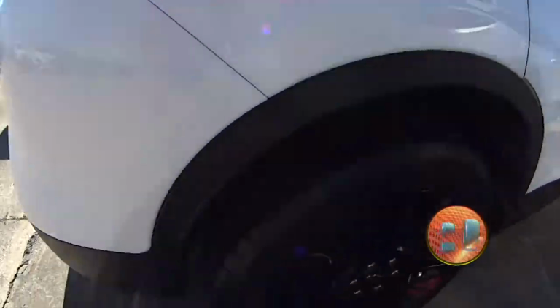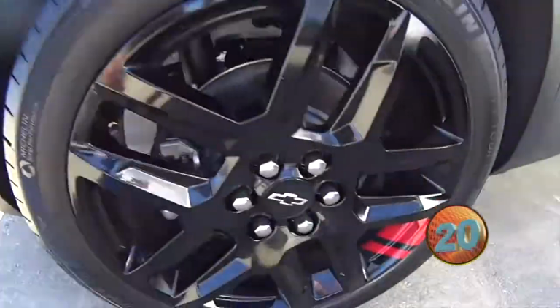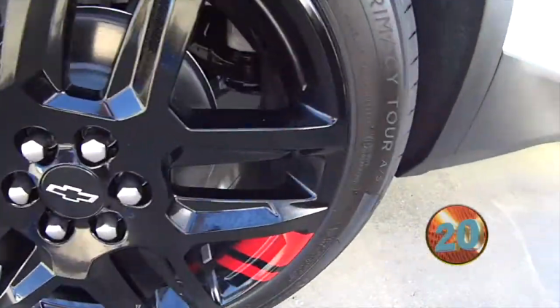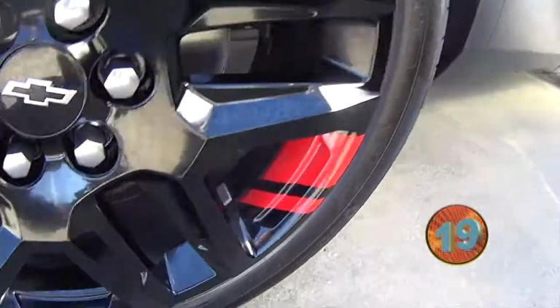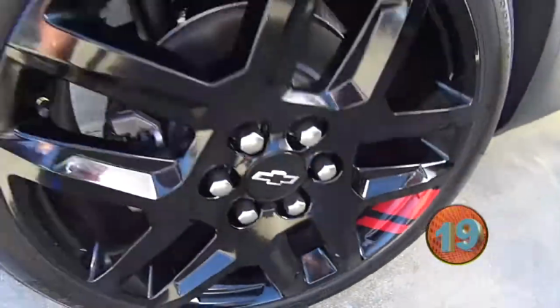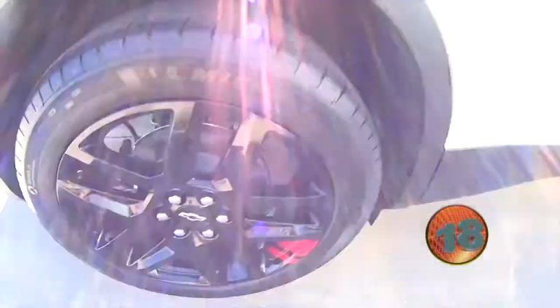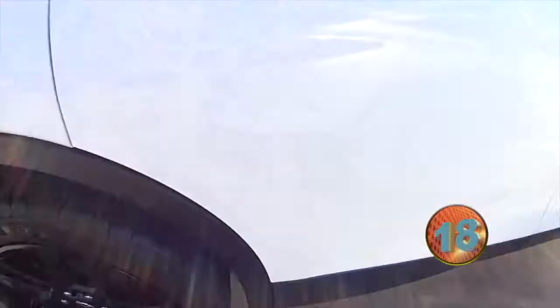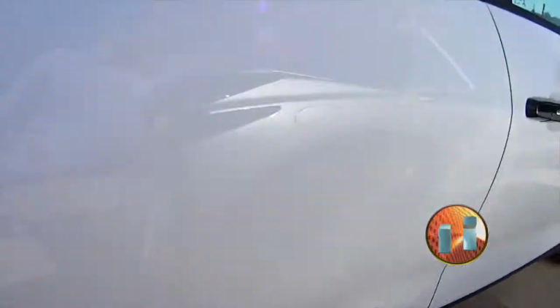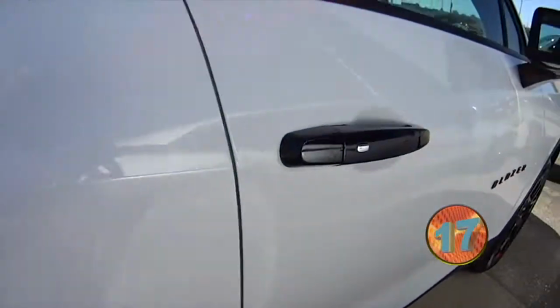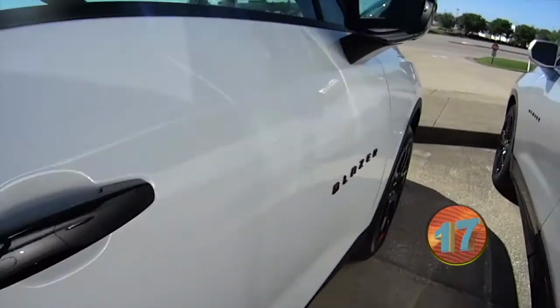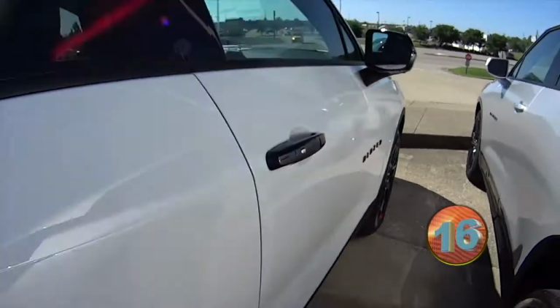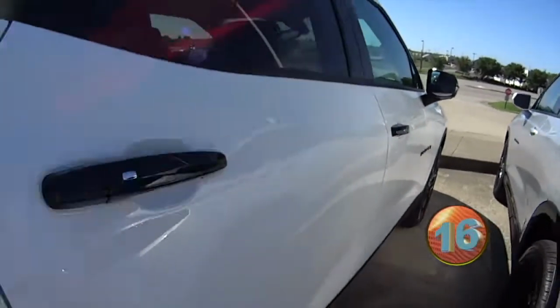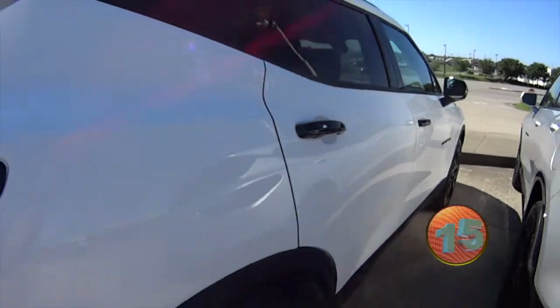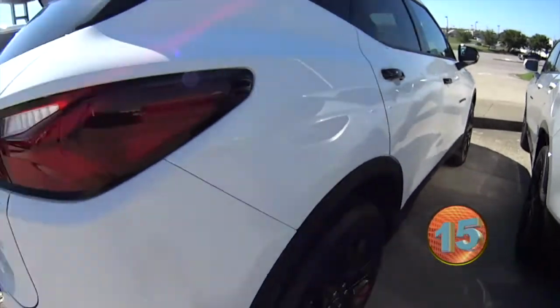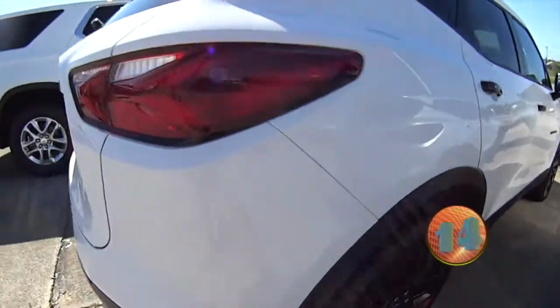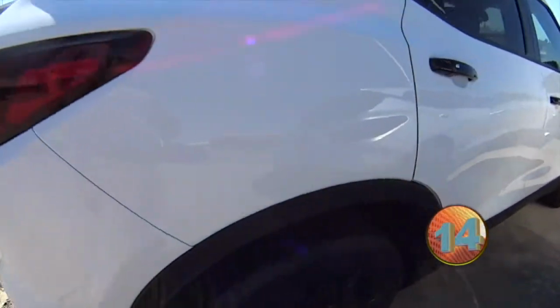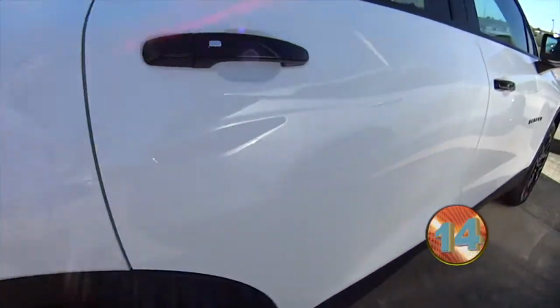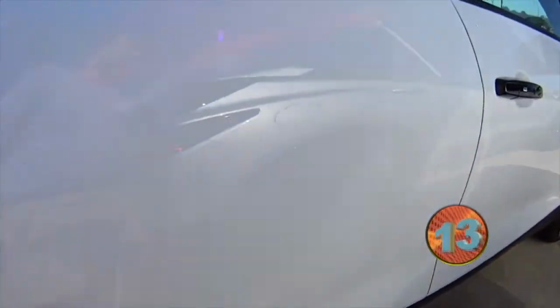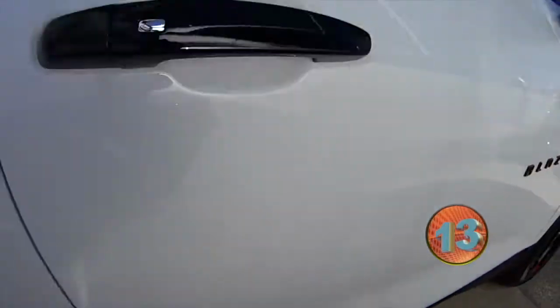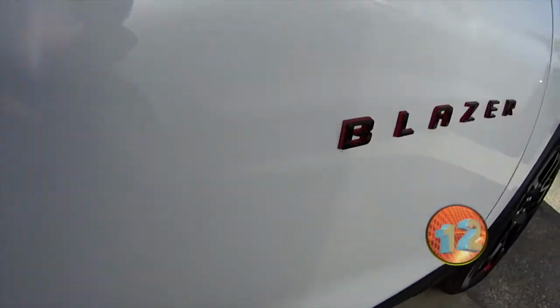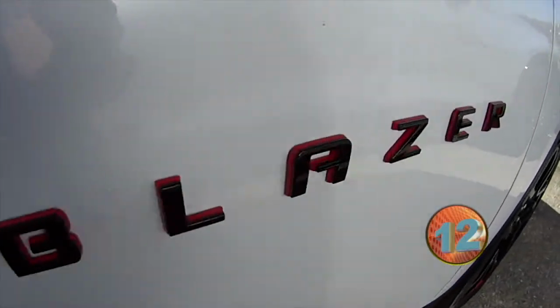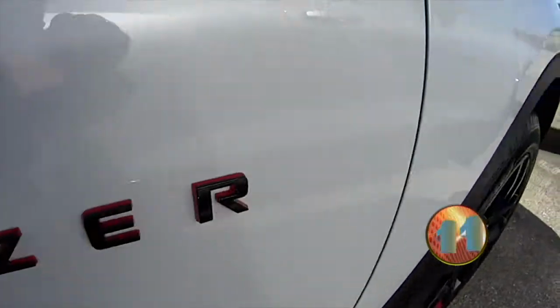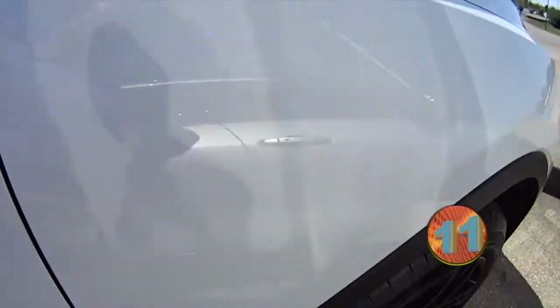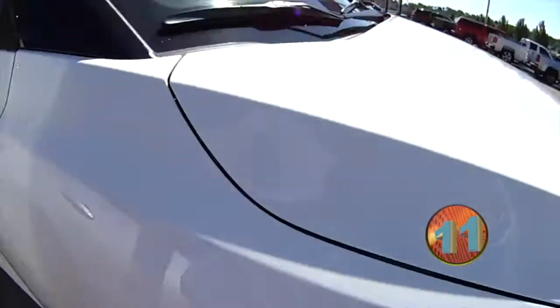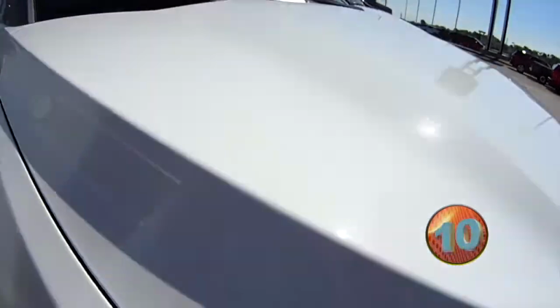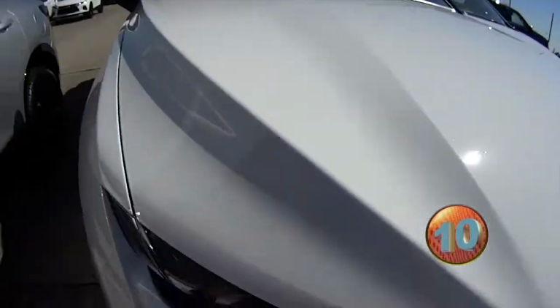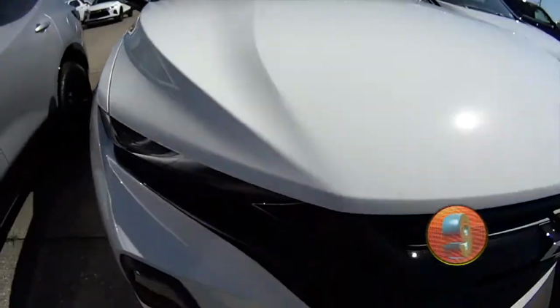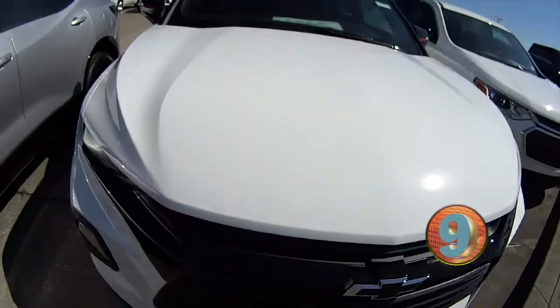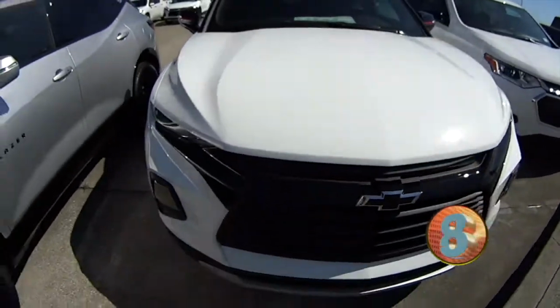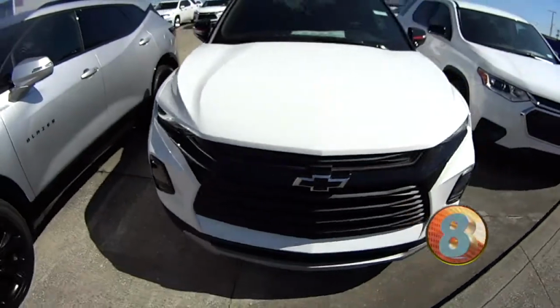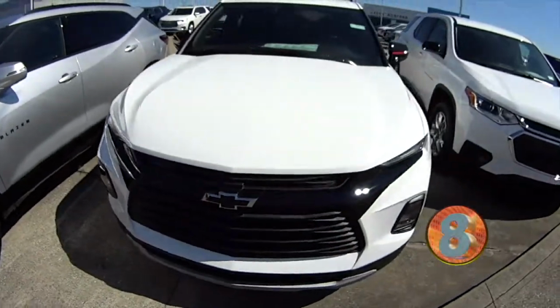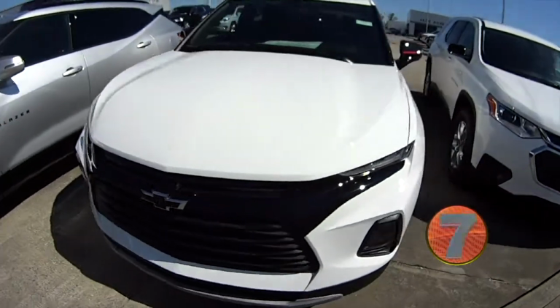The wheels. Blazer Redline. Isn't that nice? Sharp. This is one sharp Blazer — the Blazer Redline.